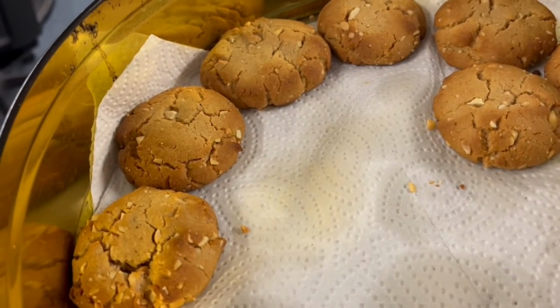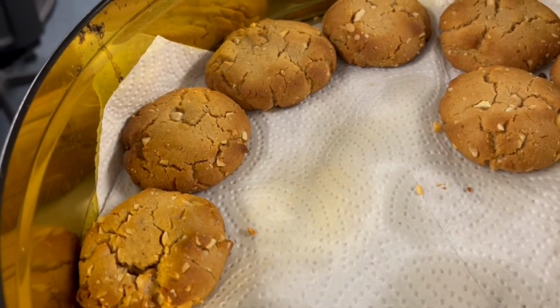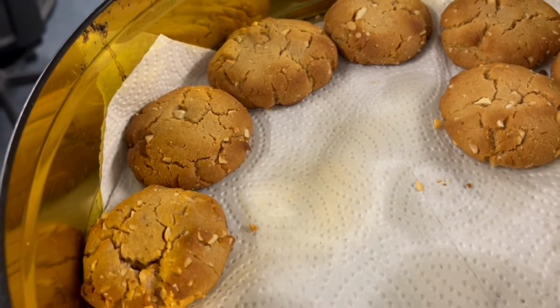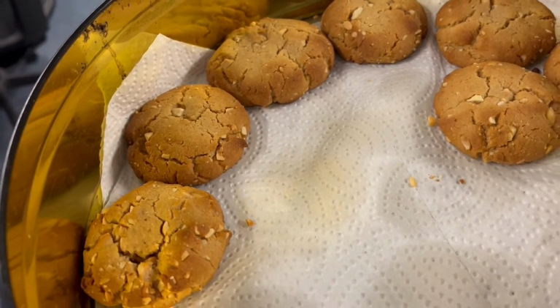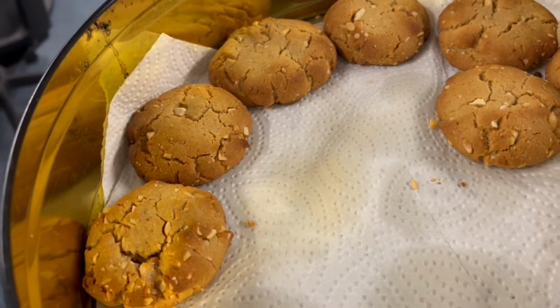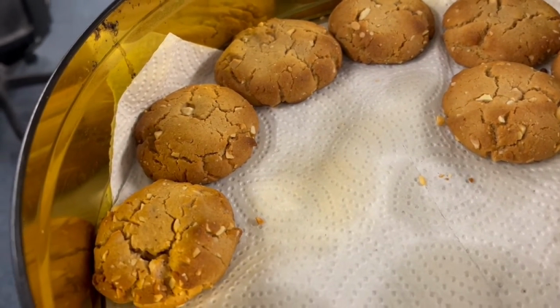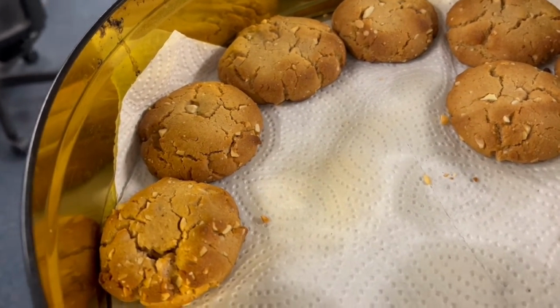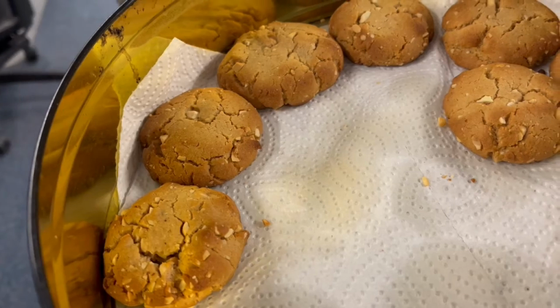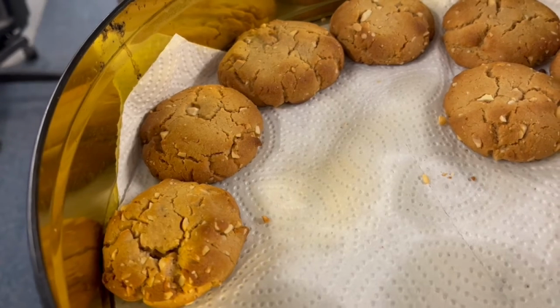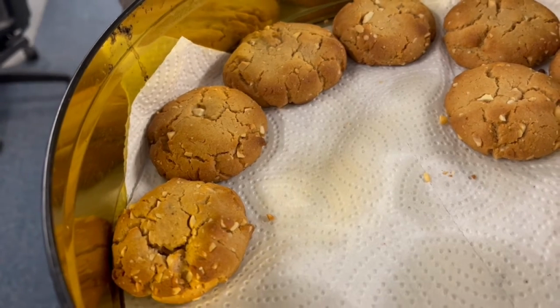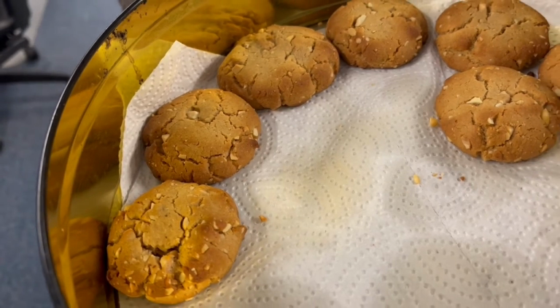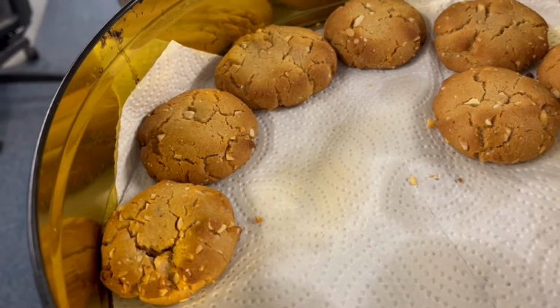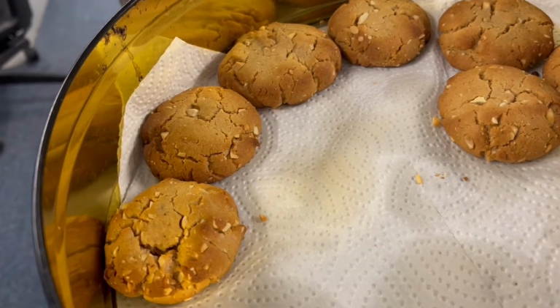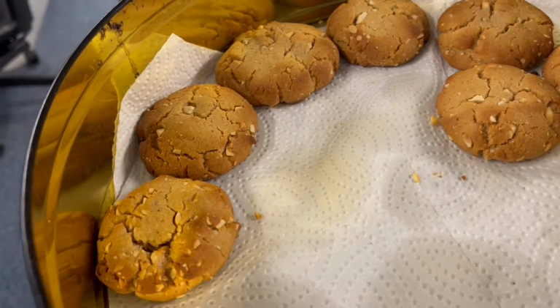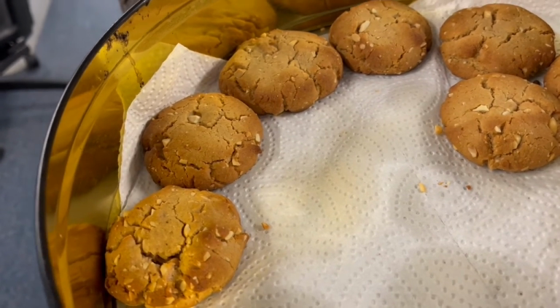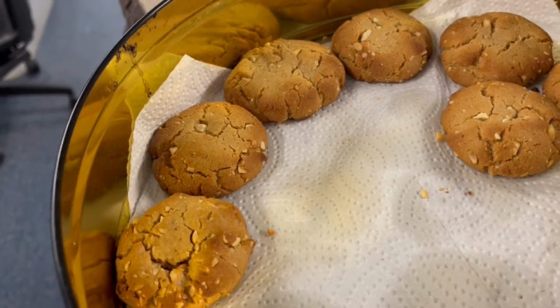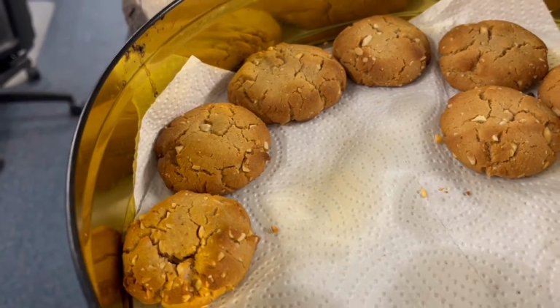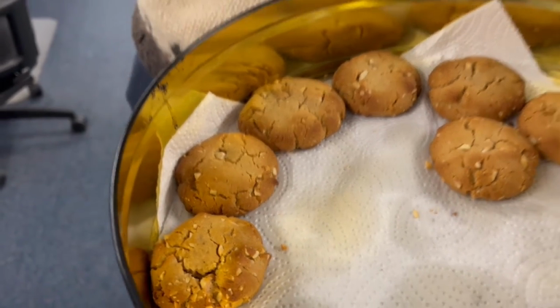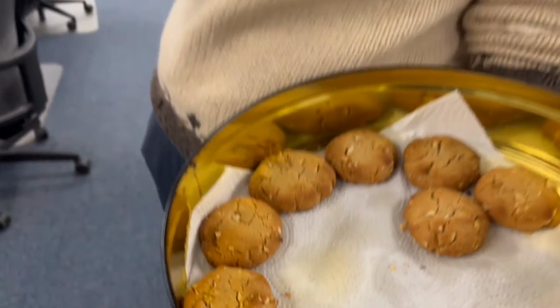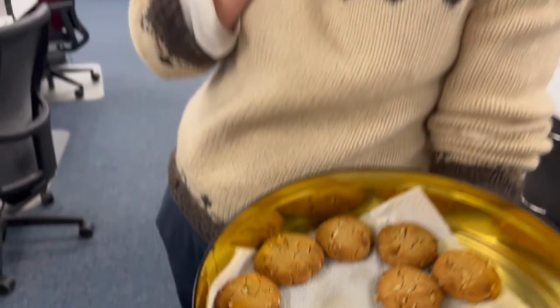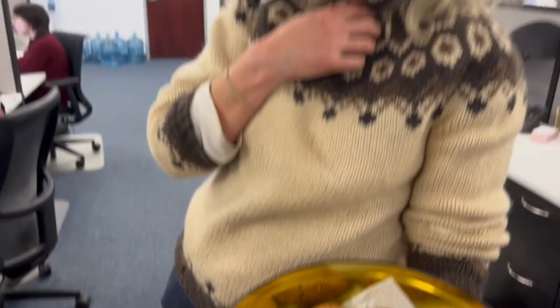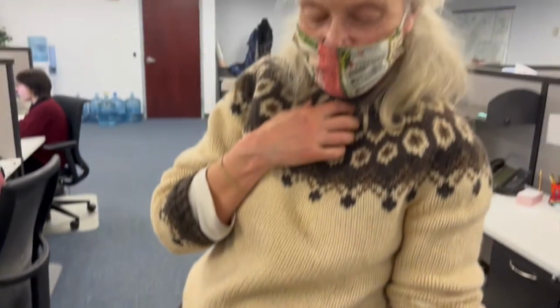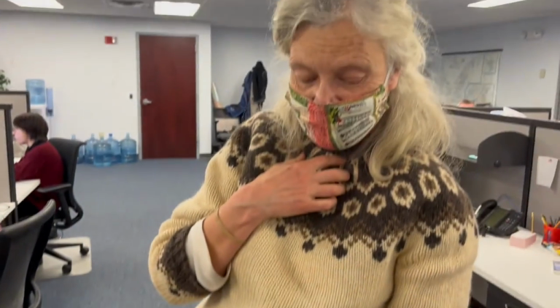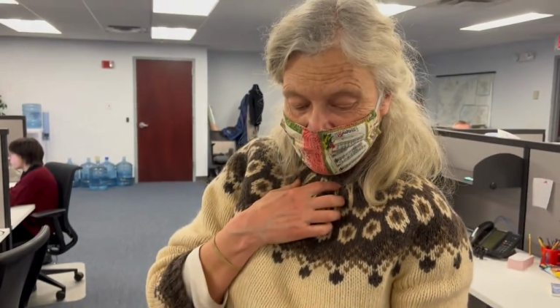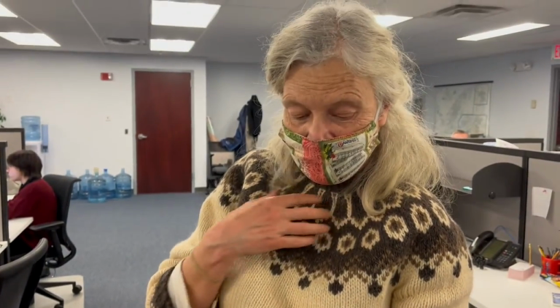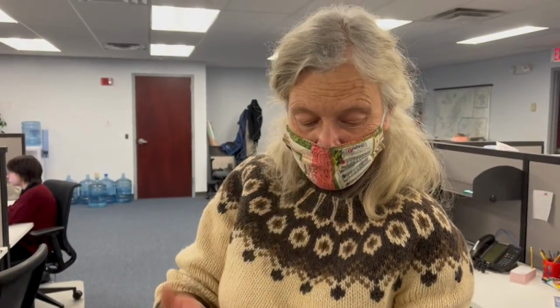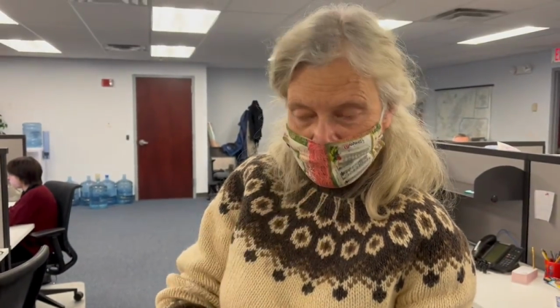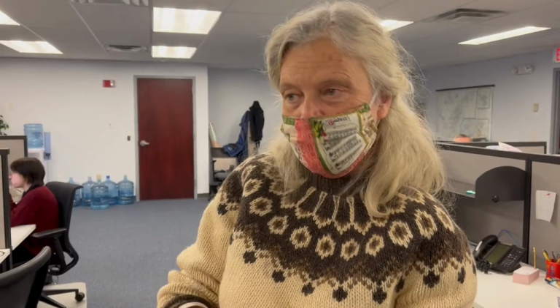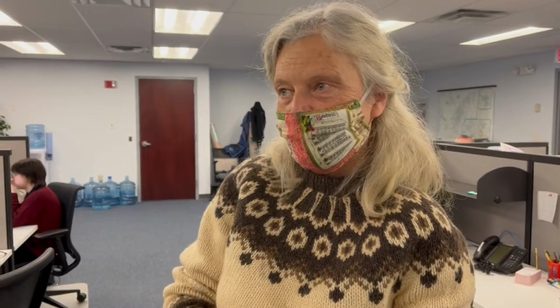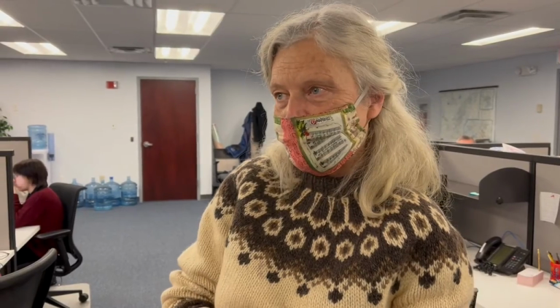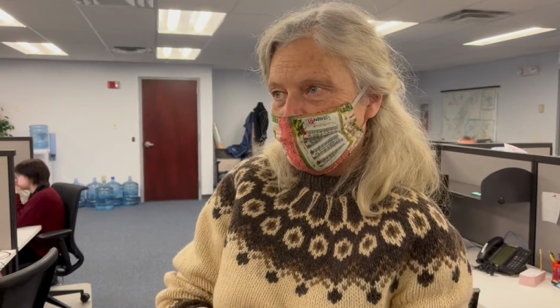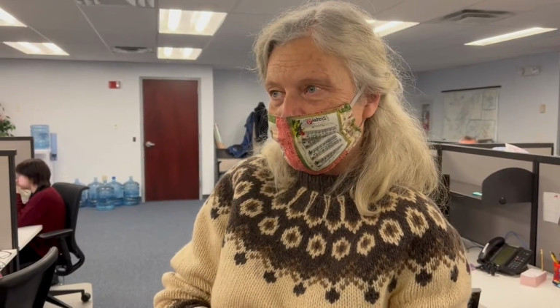Mark made these in the test kitchen at home today with some Smucker's peanut butter and actual peanuts — right out of the shell.